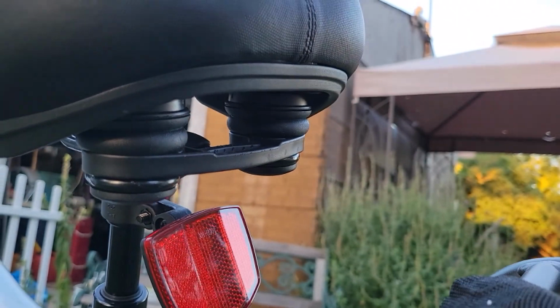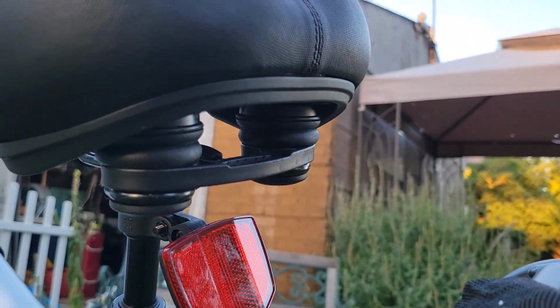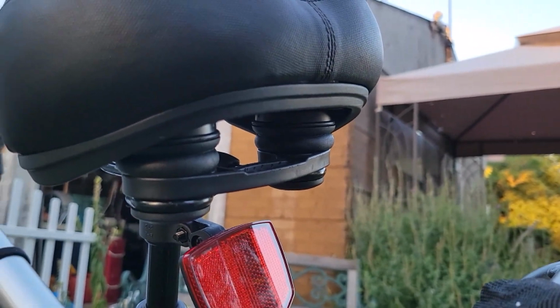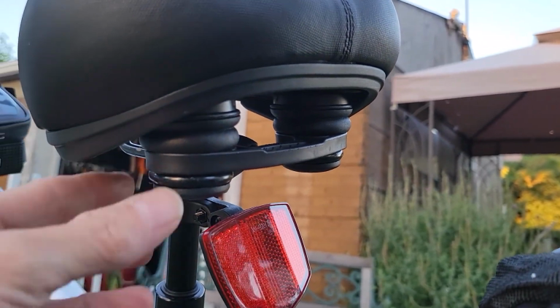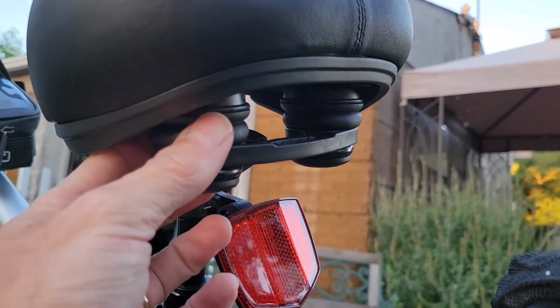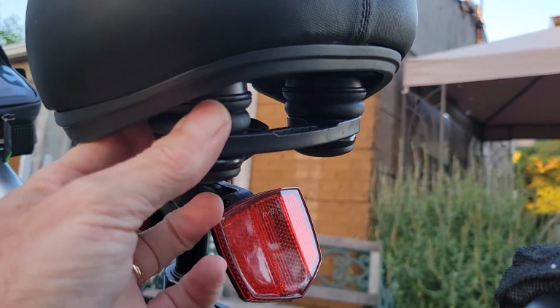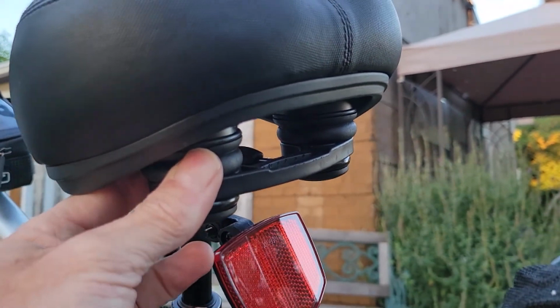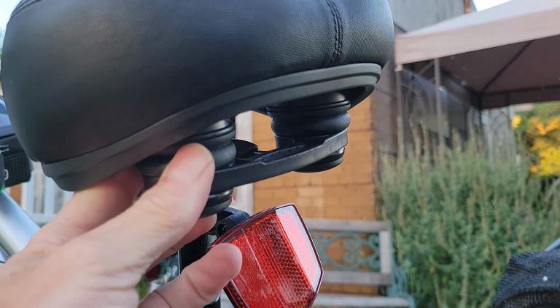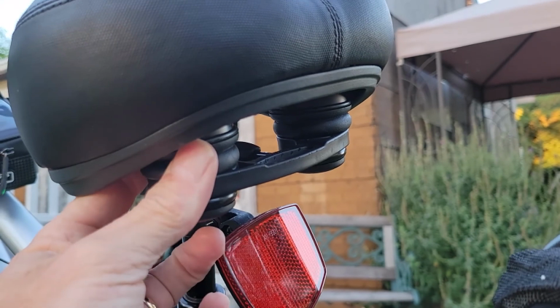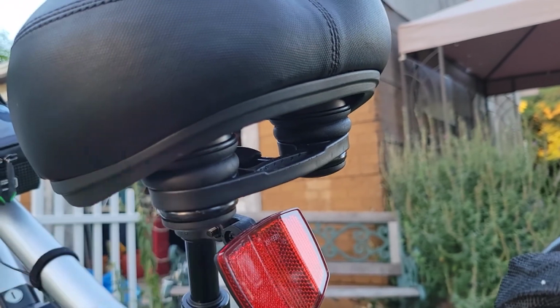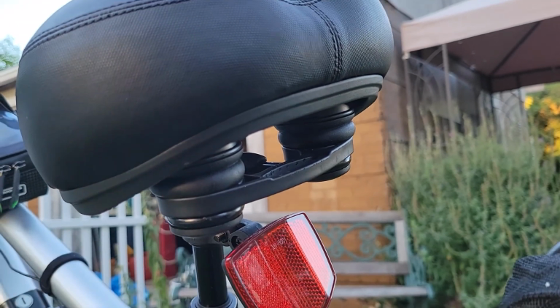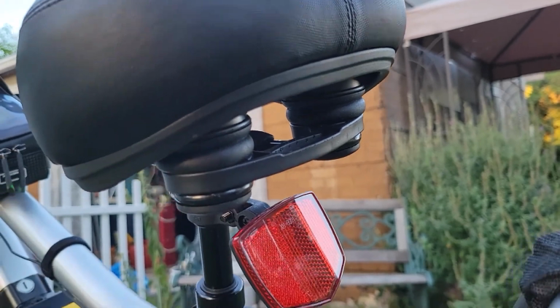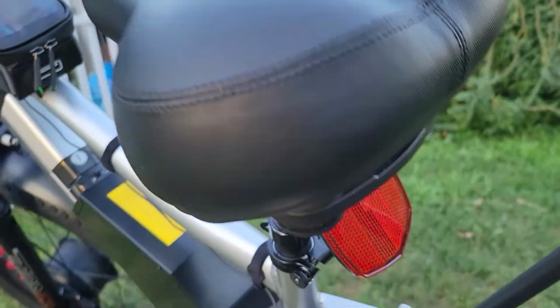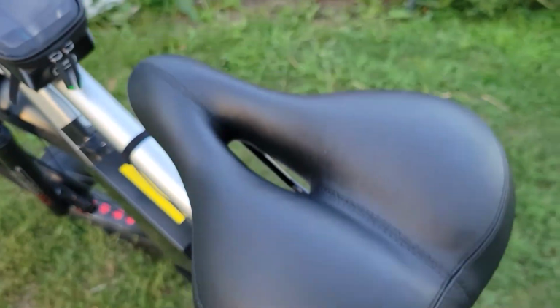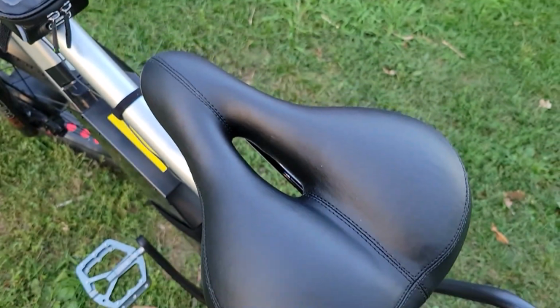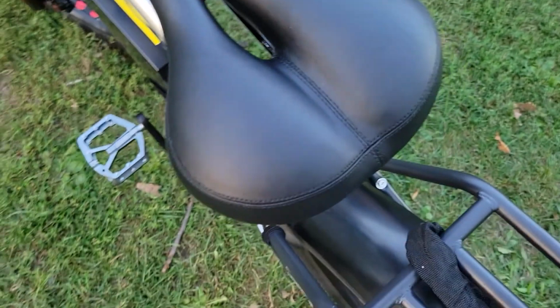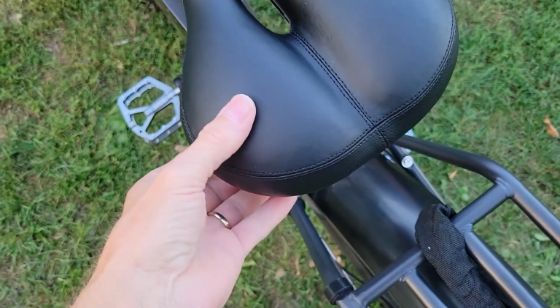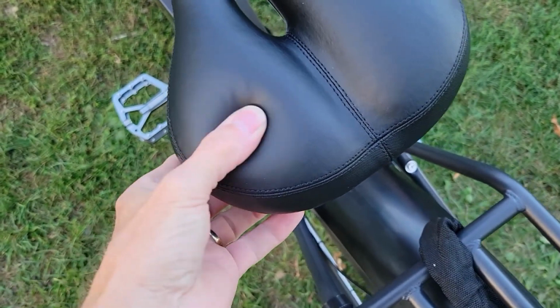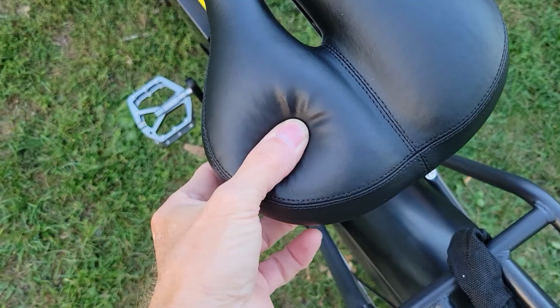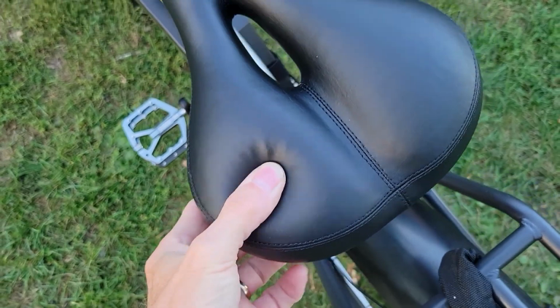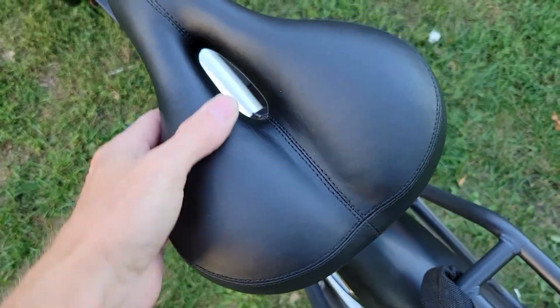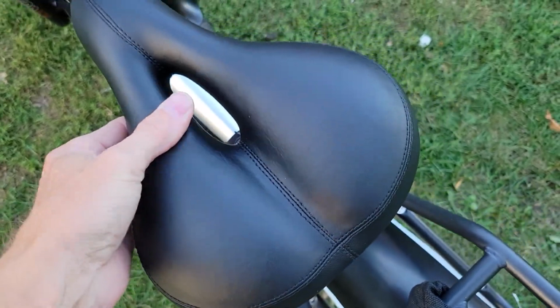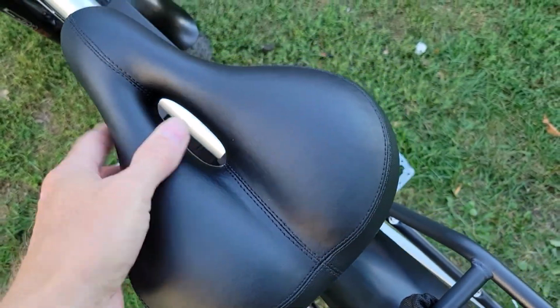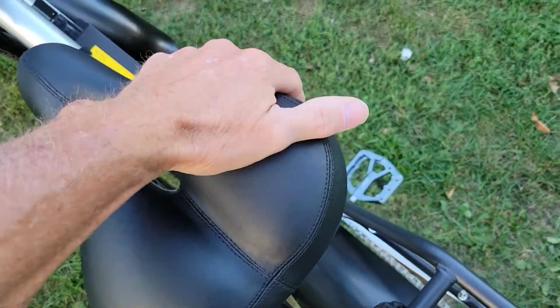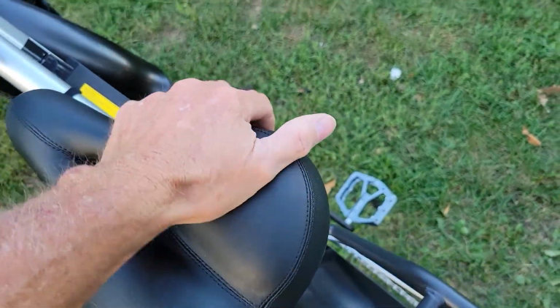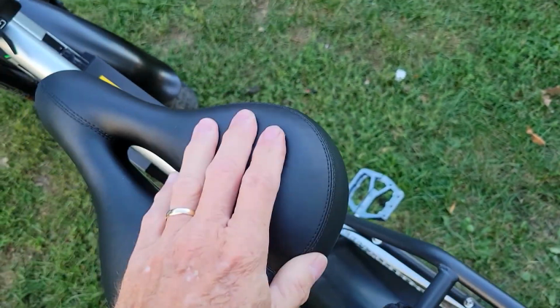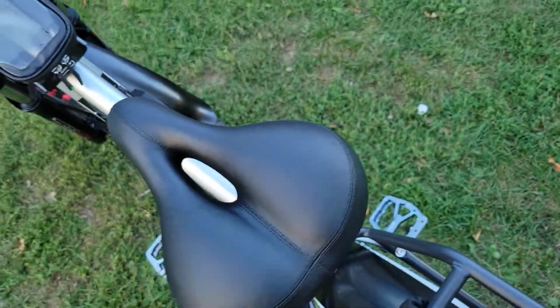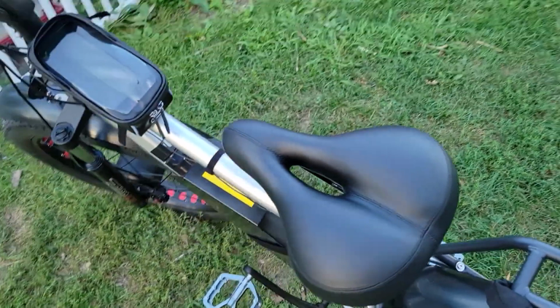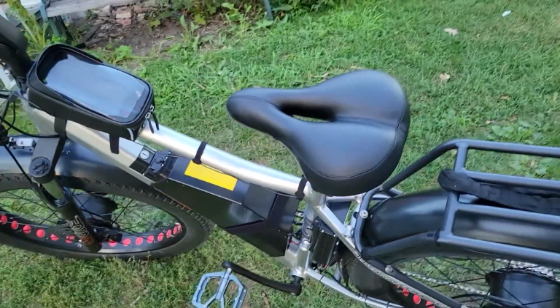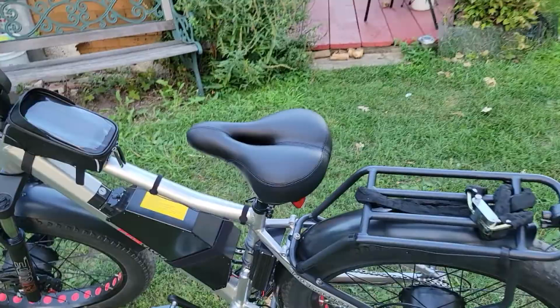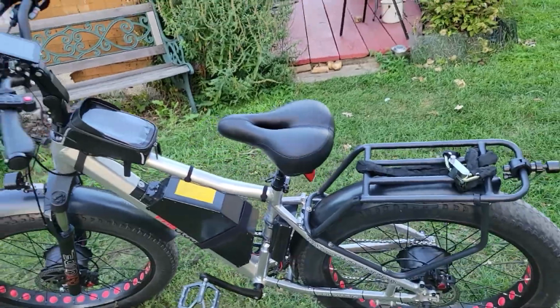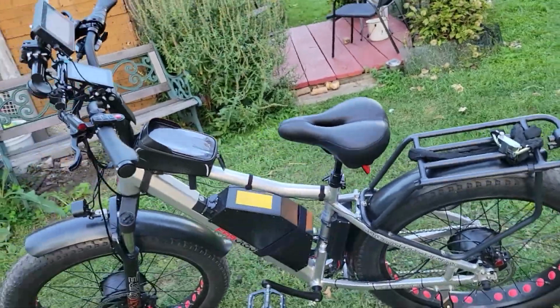It also has nice cushy grips. I don't have a big build so I need a cushy seat, and it's actually very soft. I think that covers everything — it's a nice bike all around.